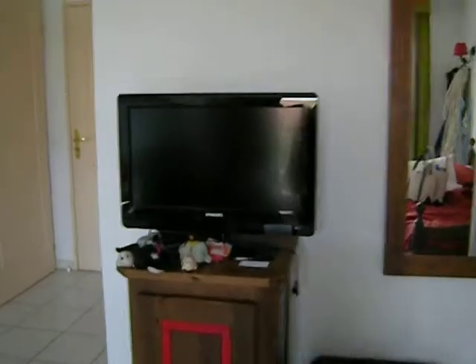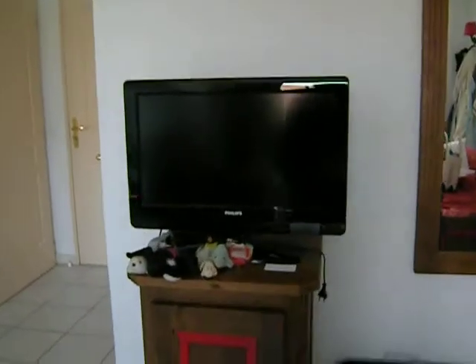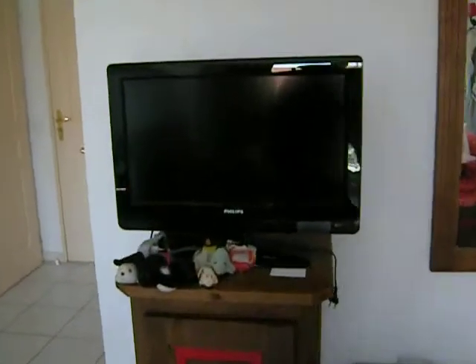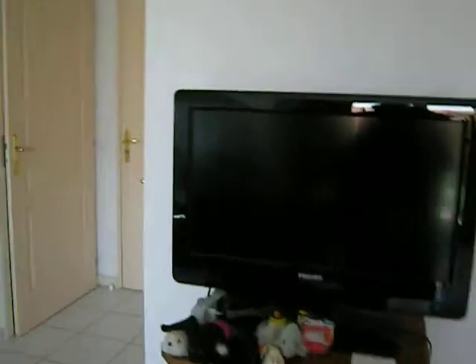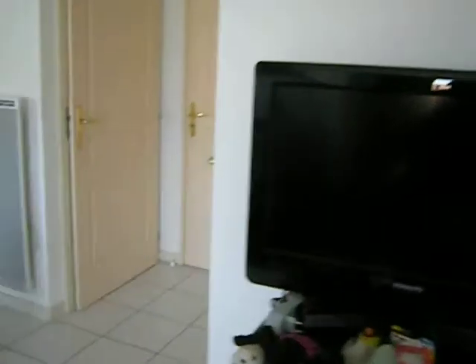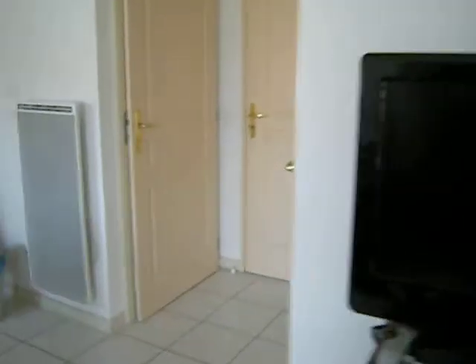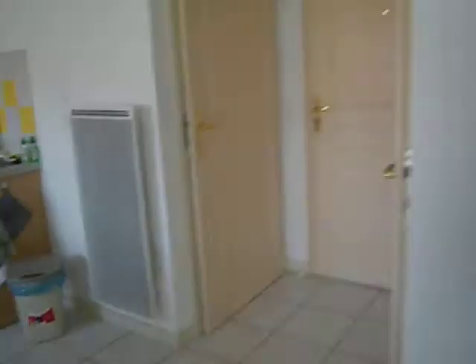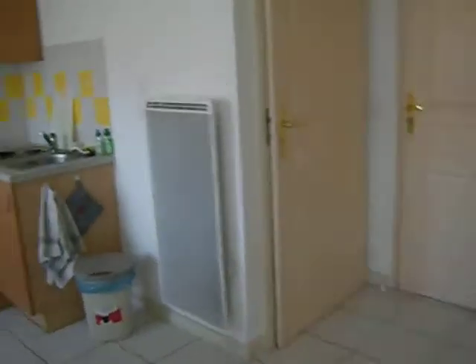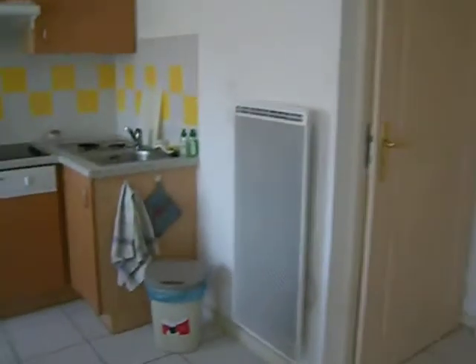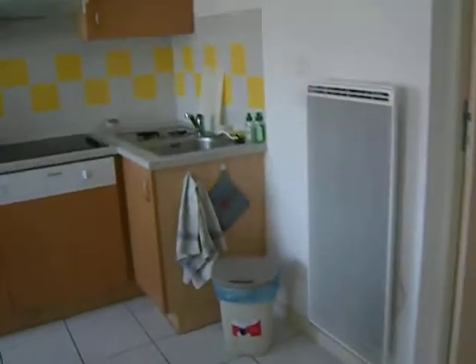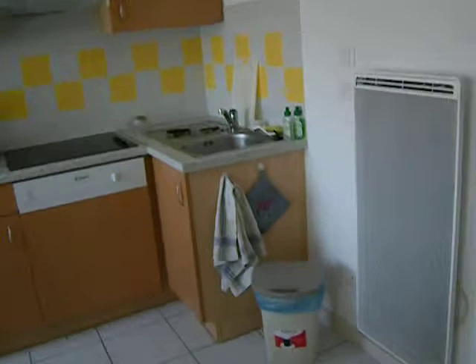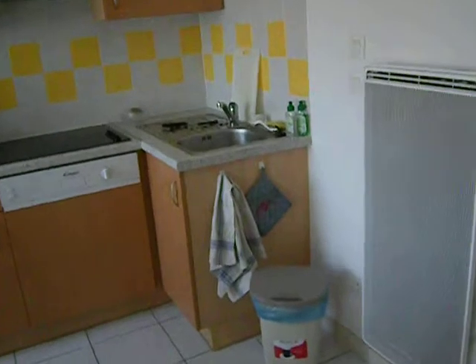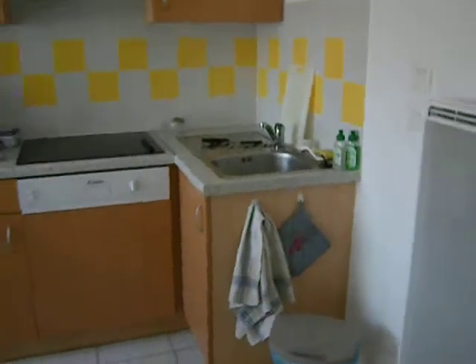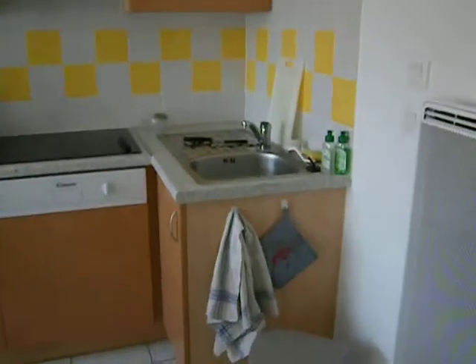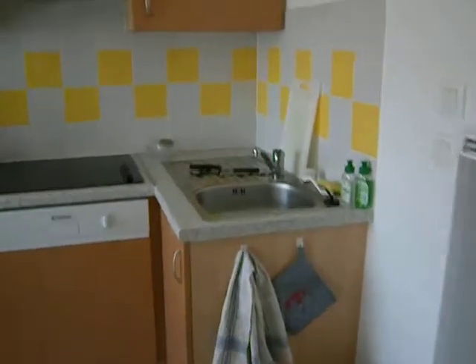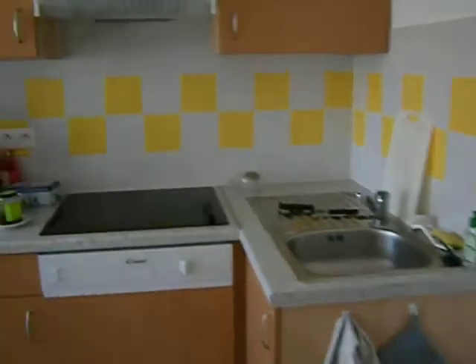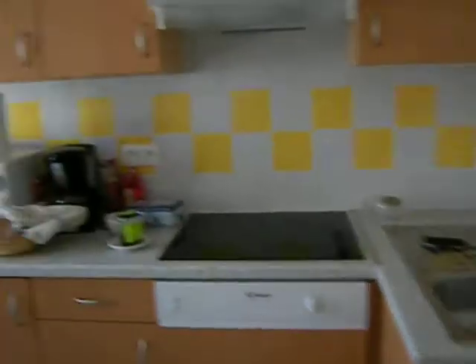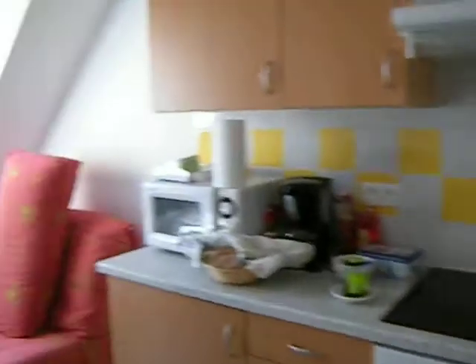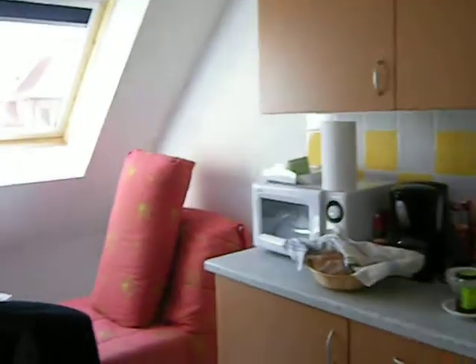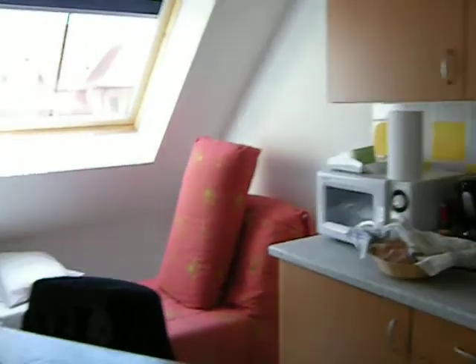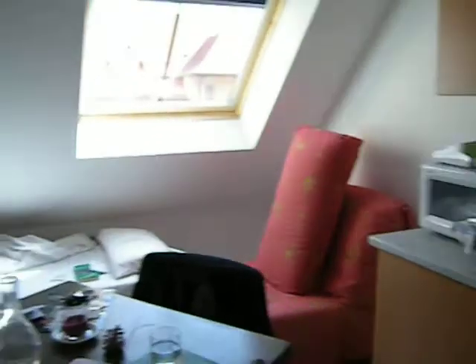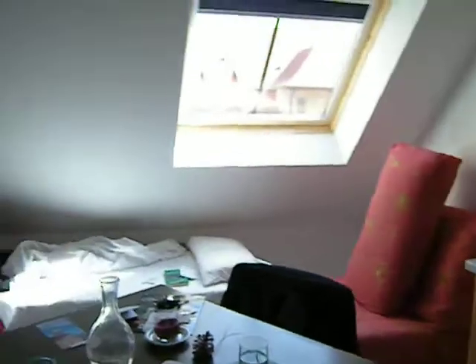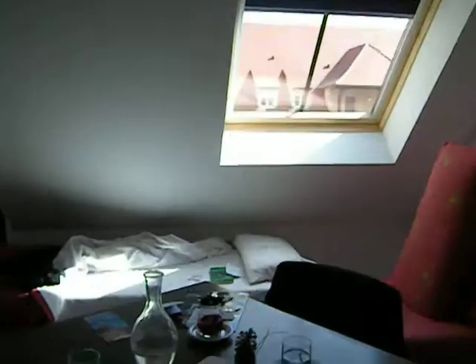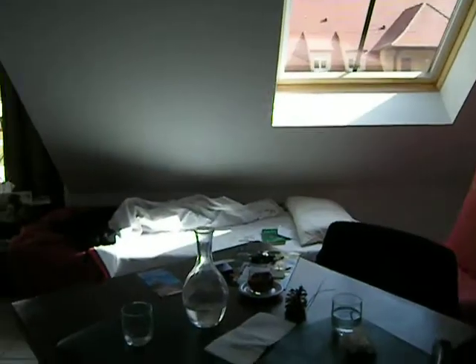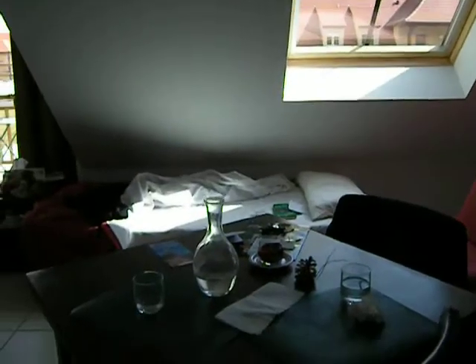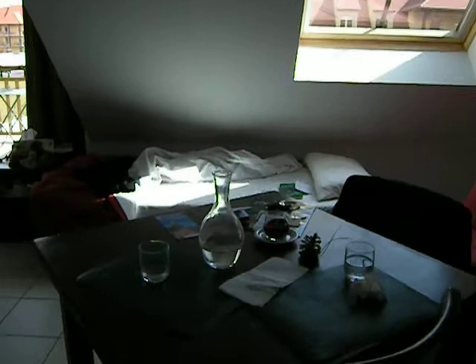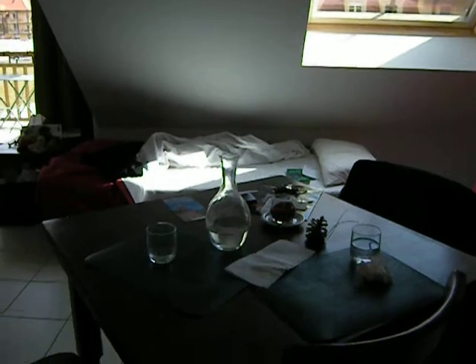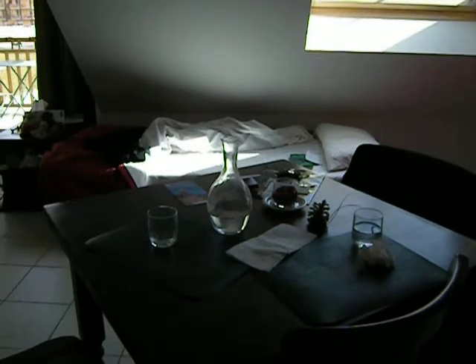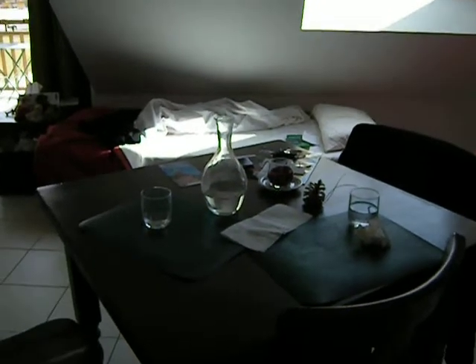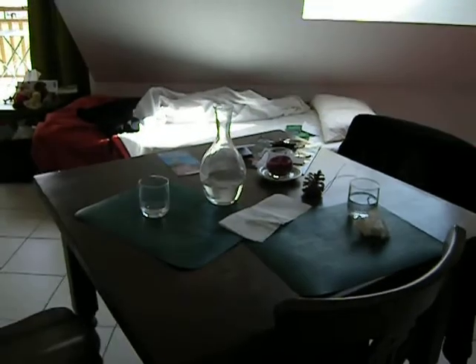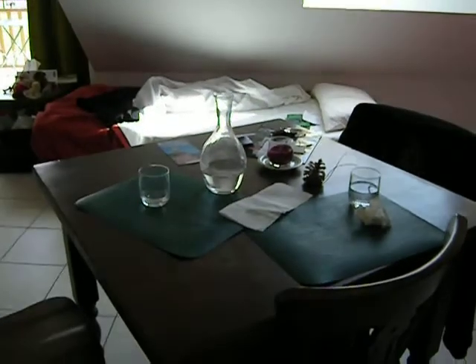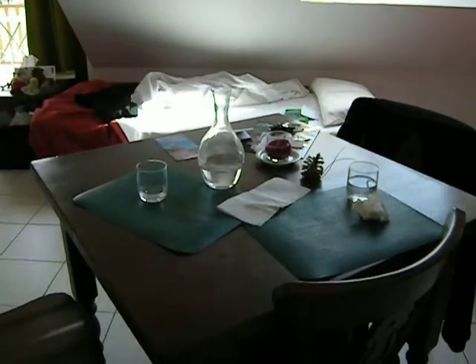The TV was 40 euros for the week, or 7 euros a night, which is a bit steep. But we're not here to watch TV — we don't even have a TV at home. Alright, we're going to freshen up and have a bite to eat.